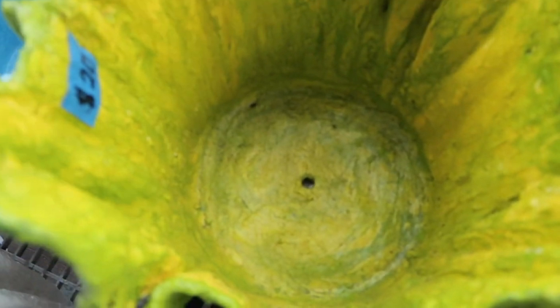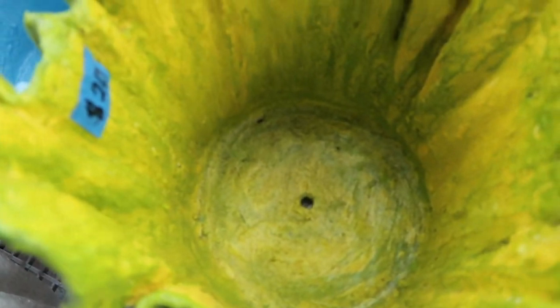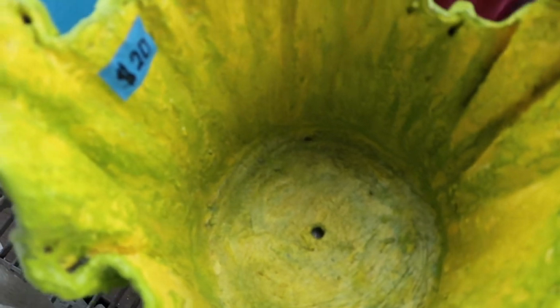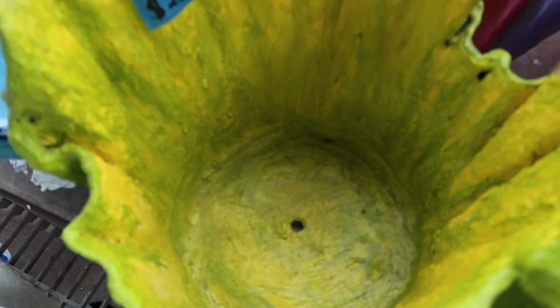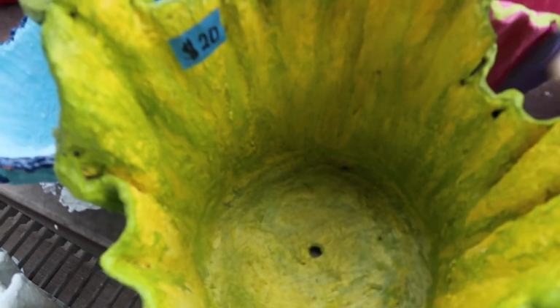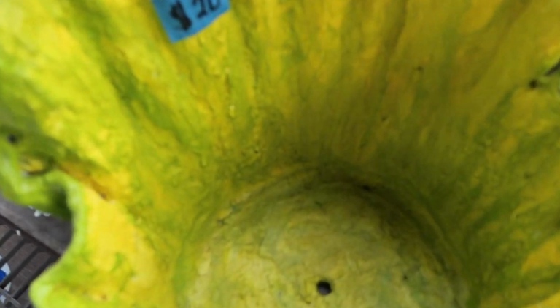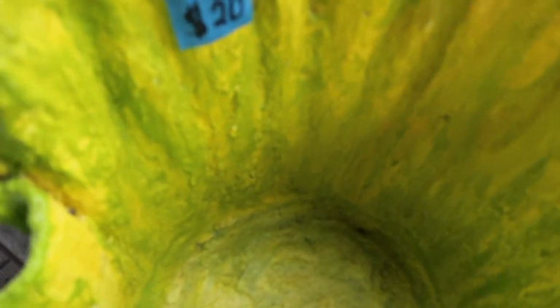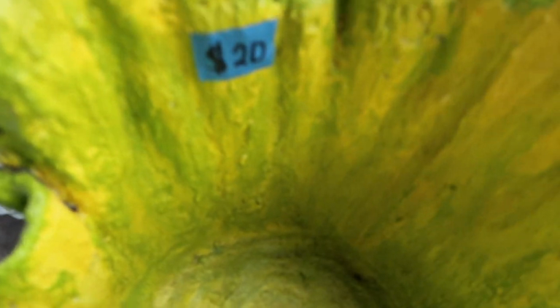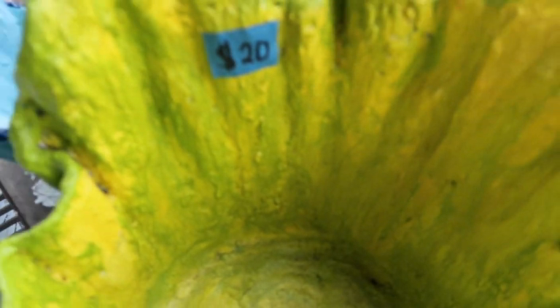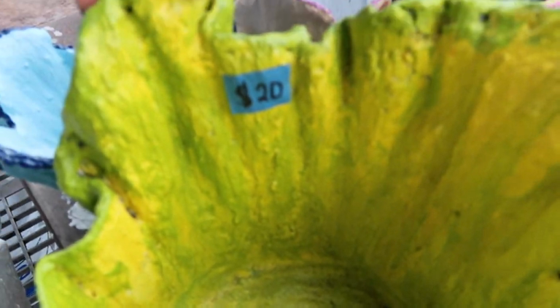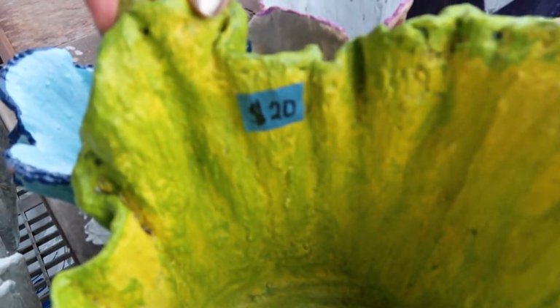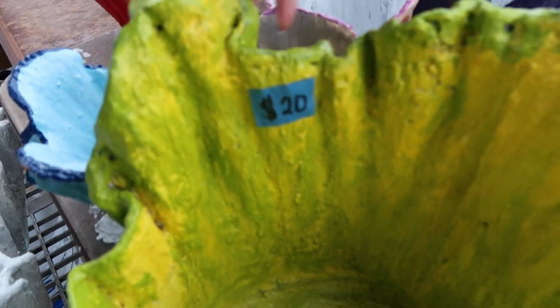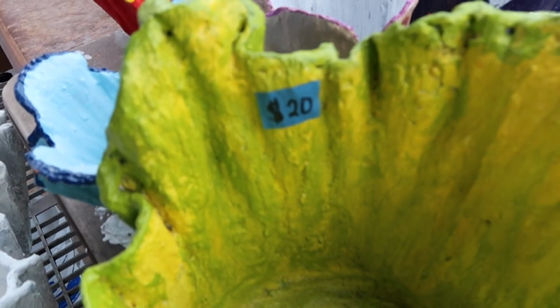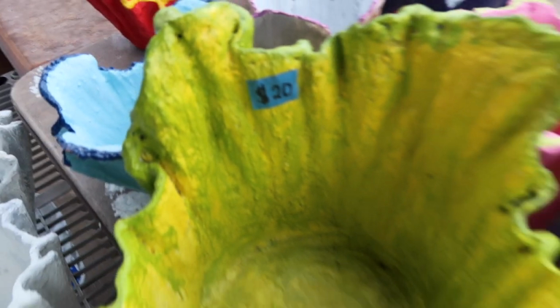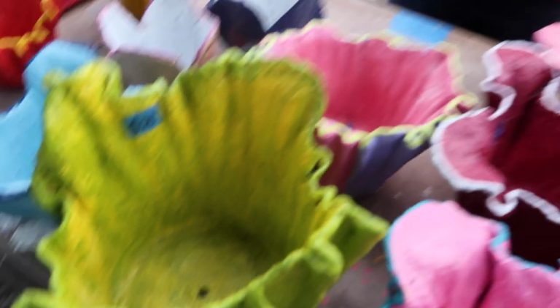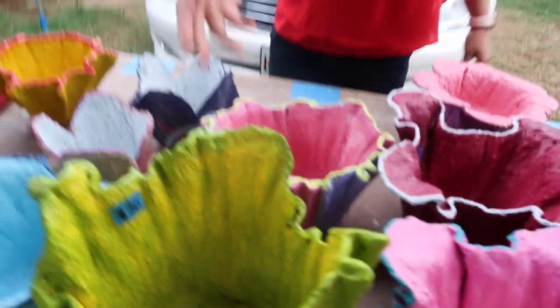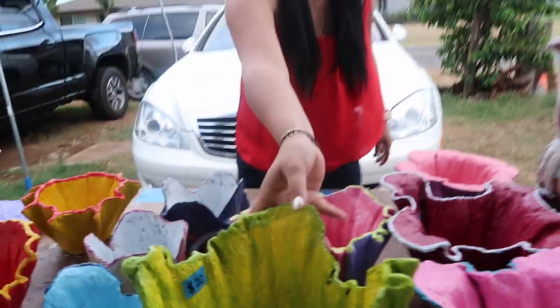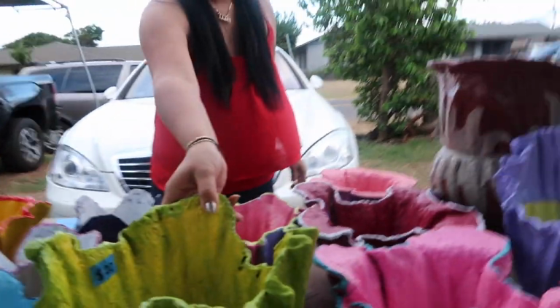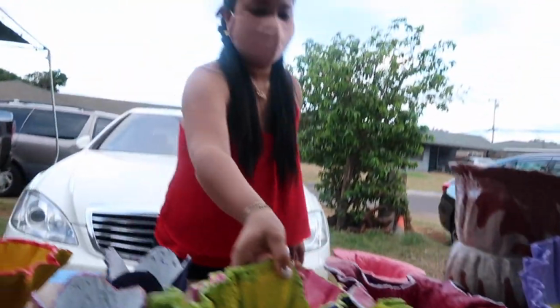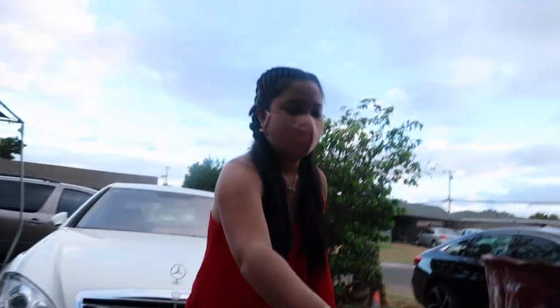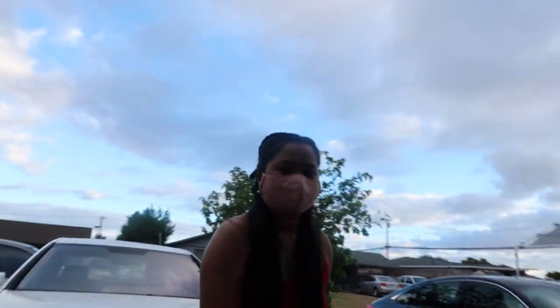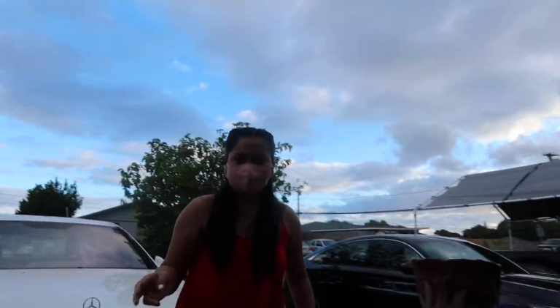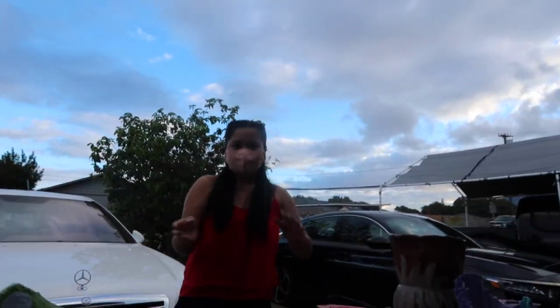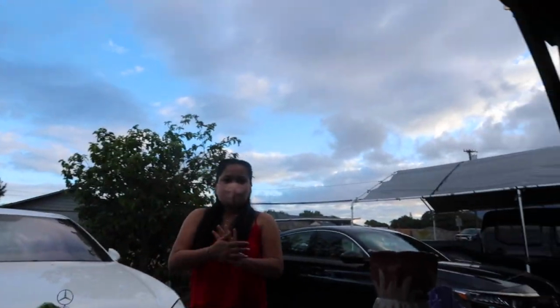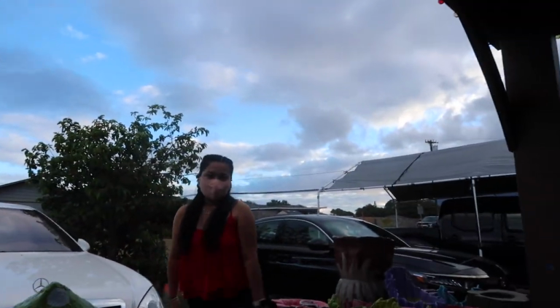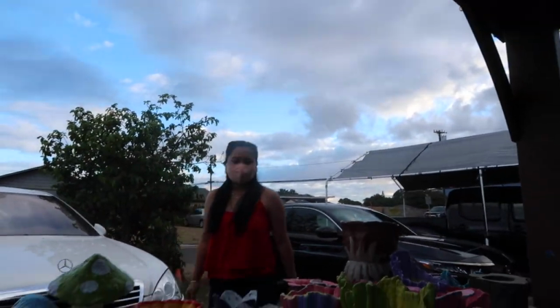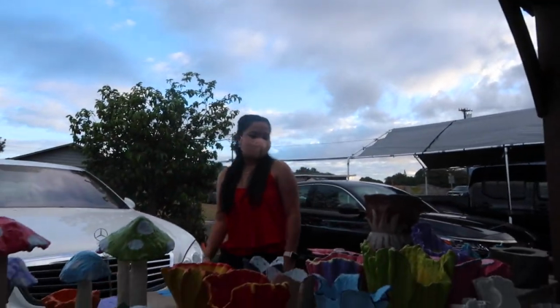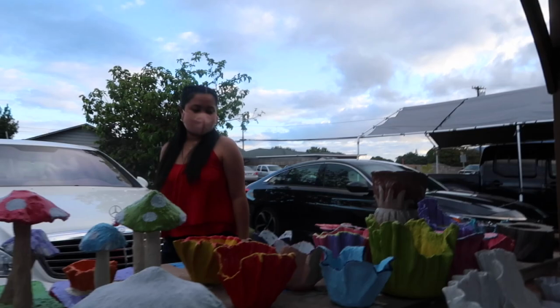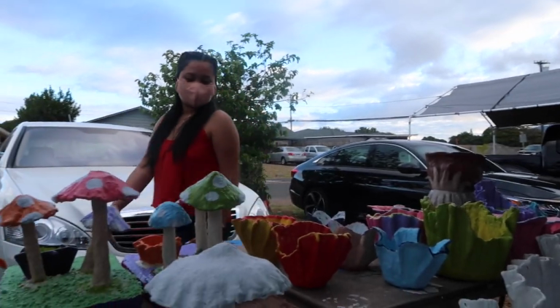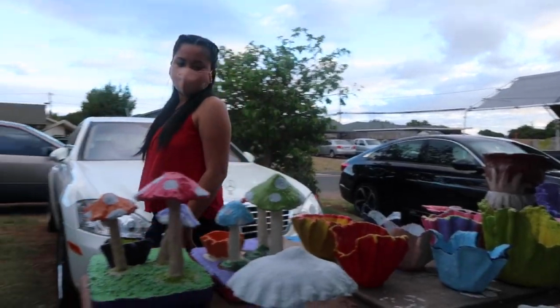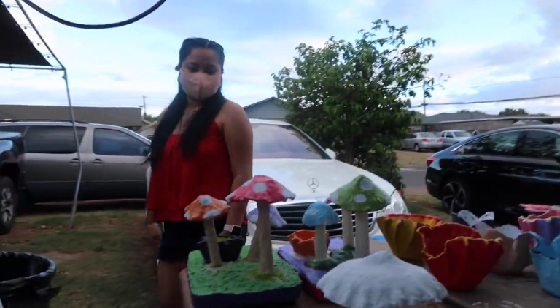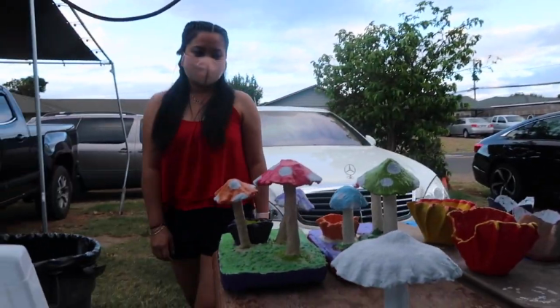So, if you wonder how much — this is $20. And as they said earlier, if you want to customize, depending on your color, they'll work it out for you.